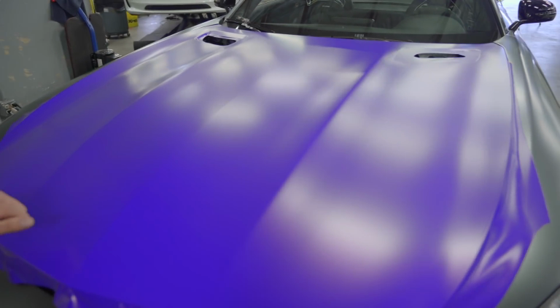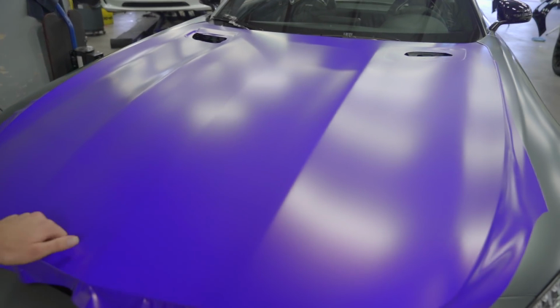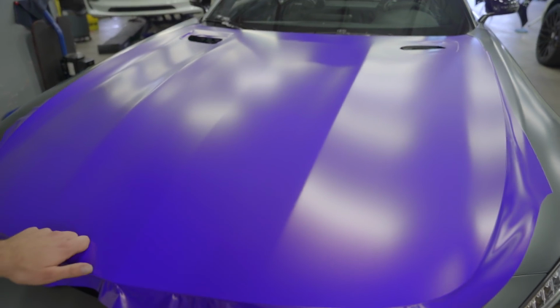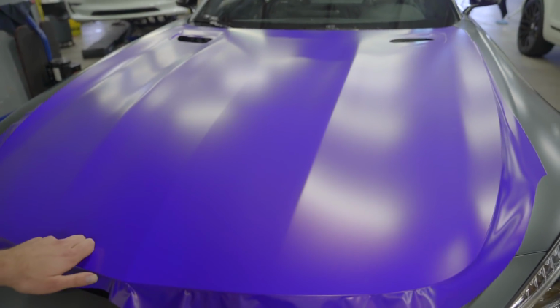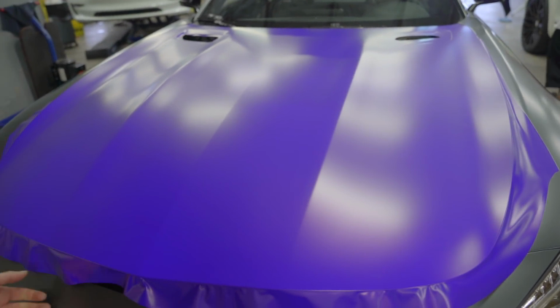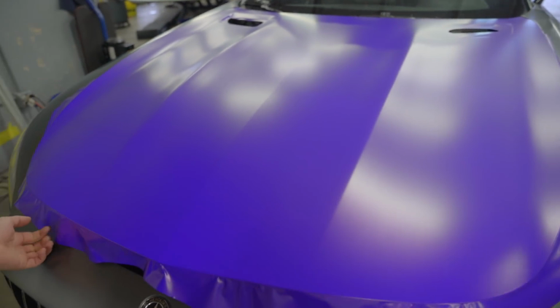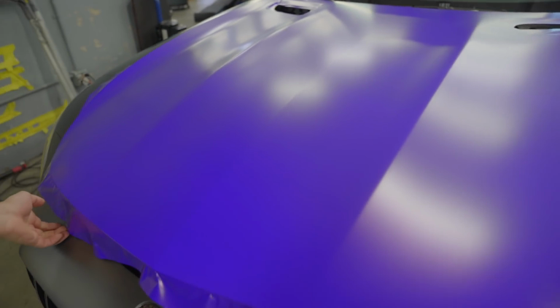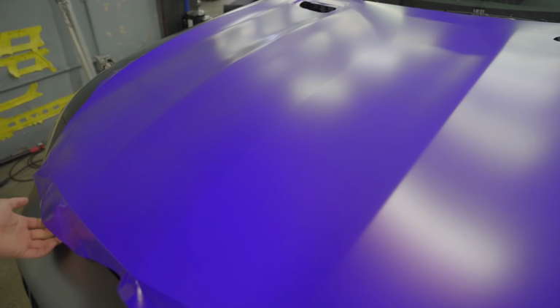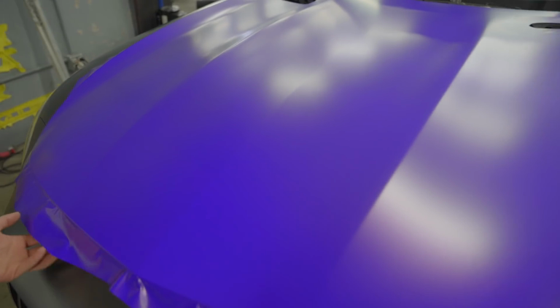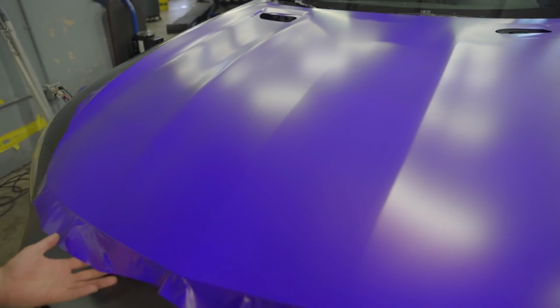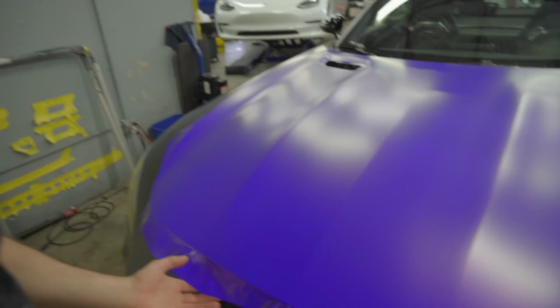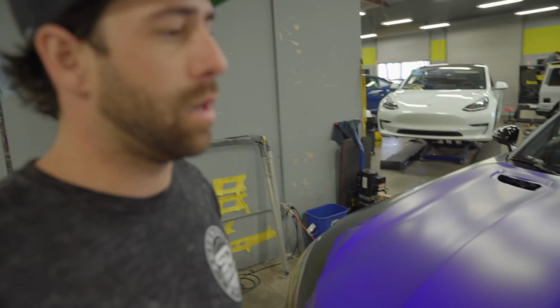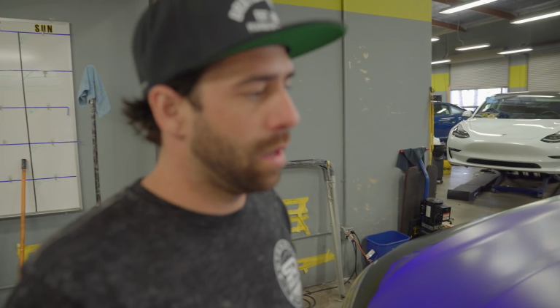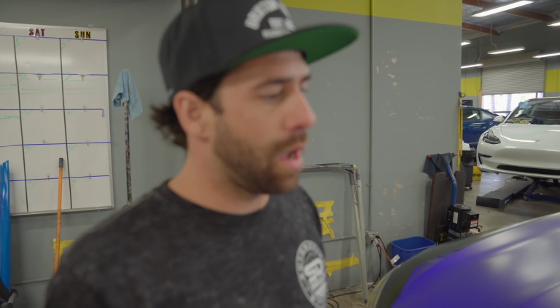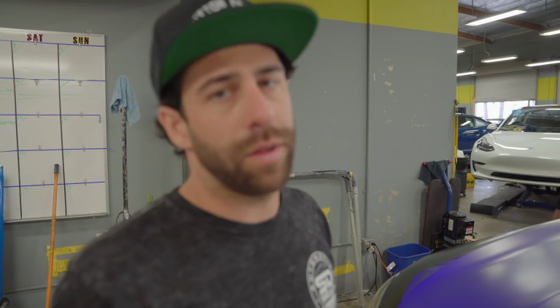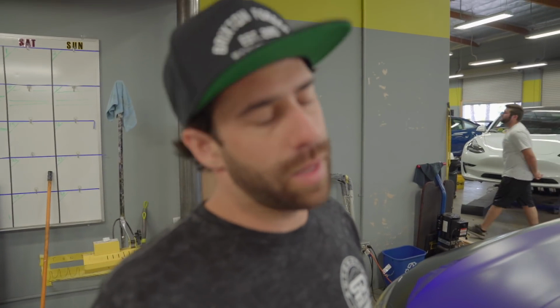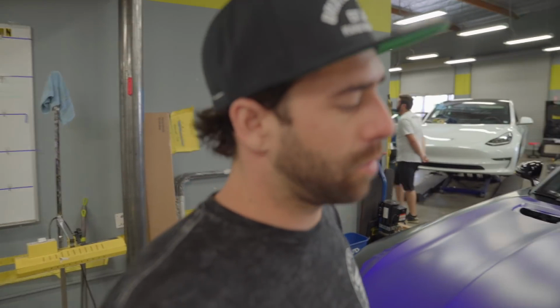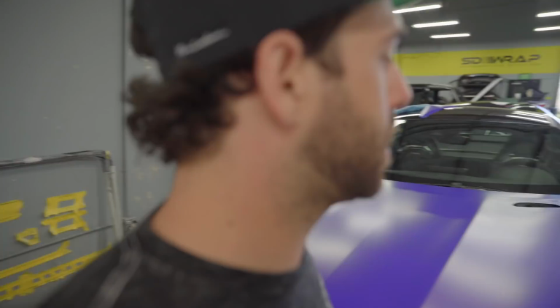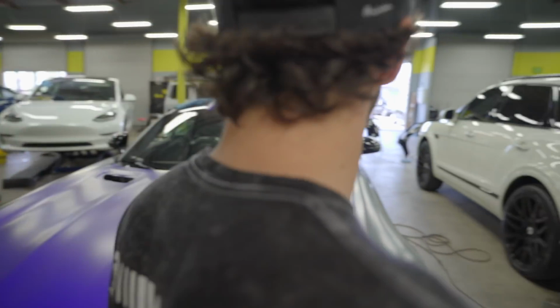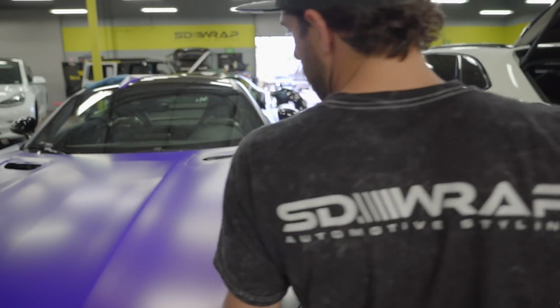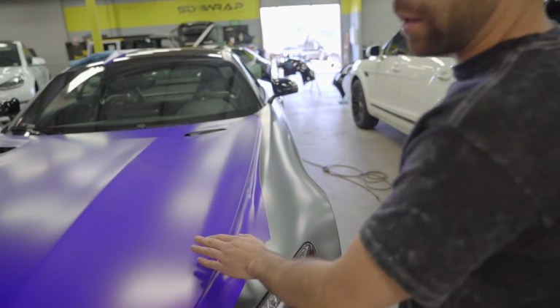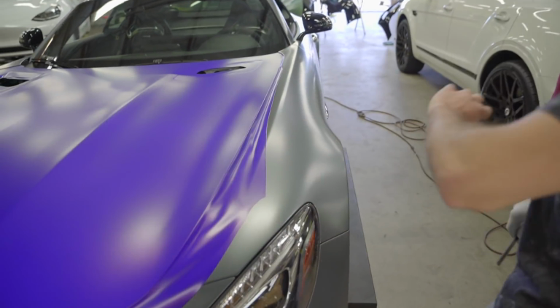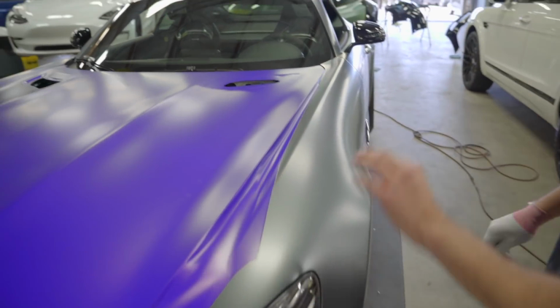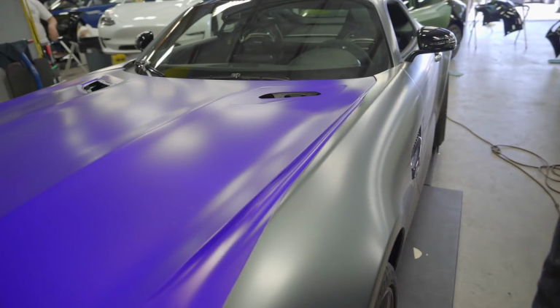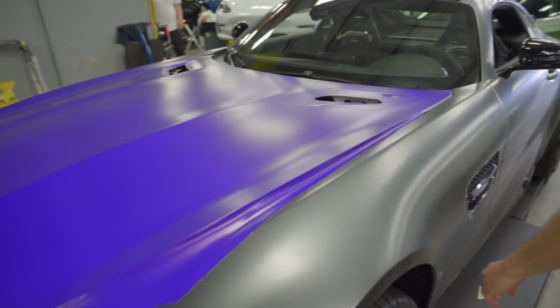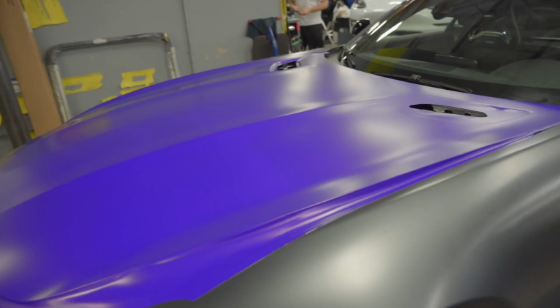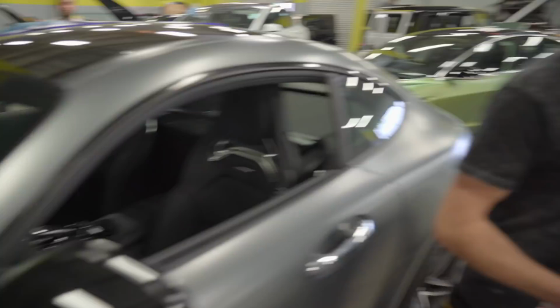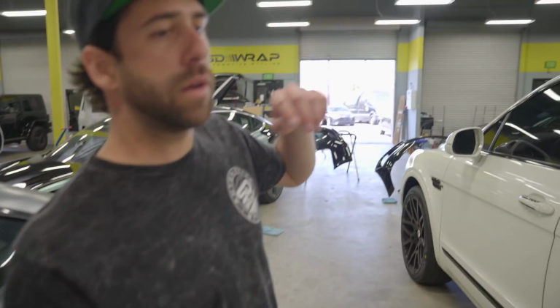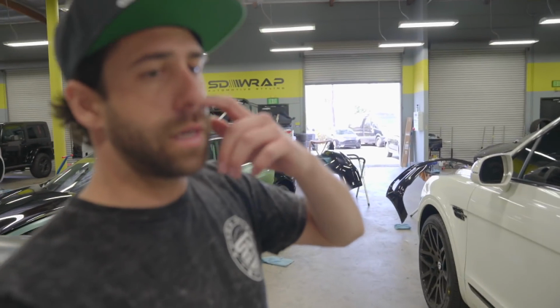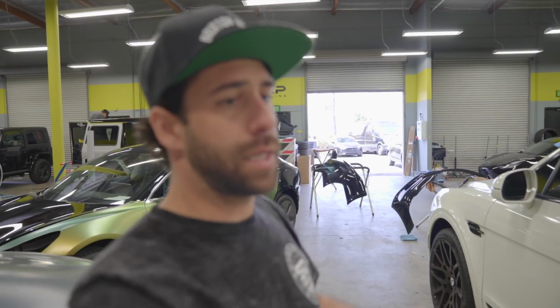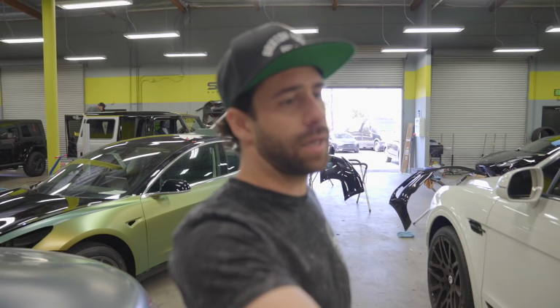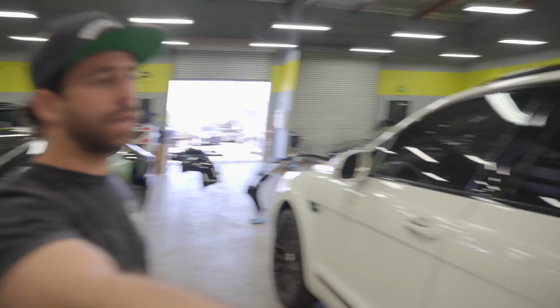This one we got a GTS that we're doing a custom laminated purple on, and then we're going to be throwing some Brixton Forged wheels on this one. We'll reveal the color later — we'll keep that a secret — but this car is going to be wild, so just keep an eye out for this one. And over here we got Tim tinting the taillights right now.